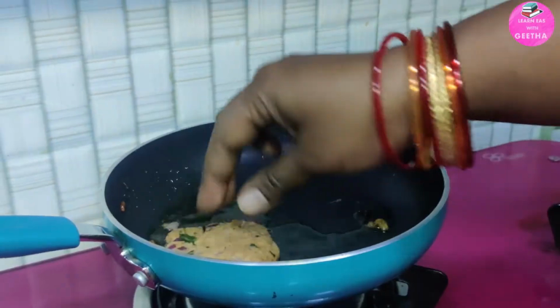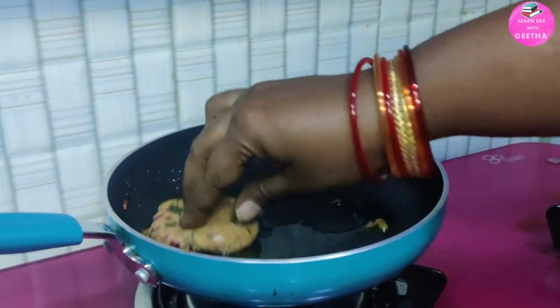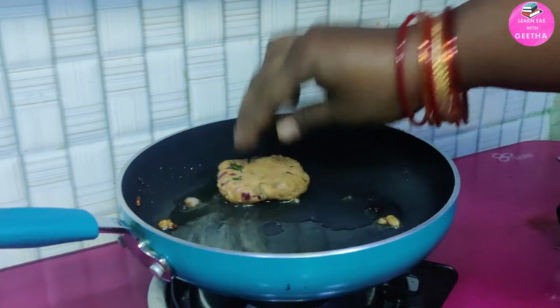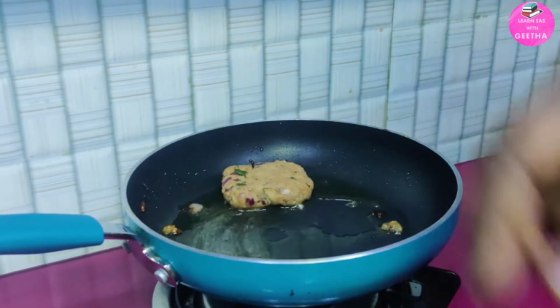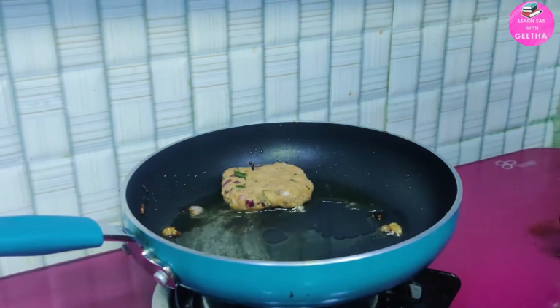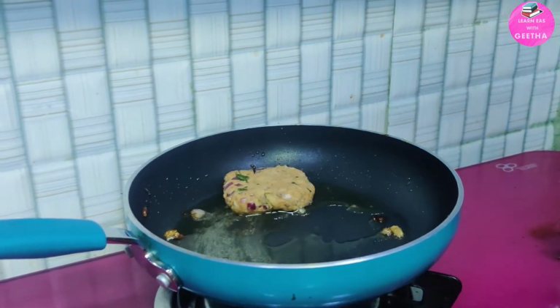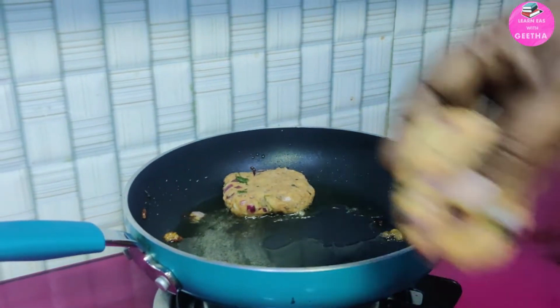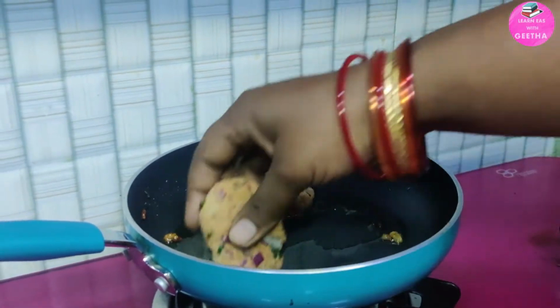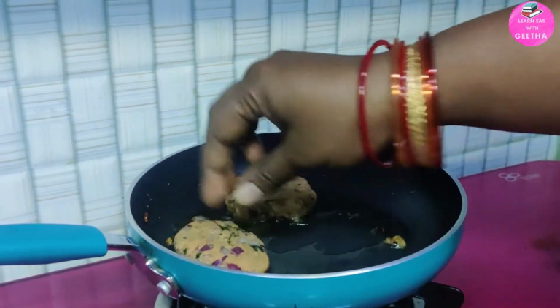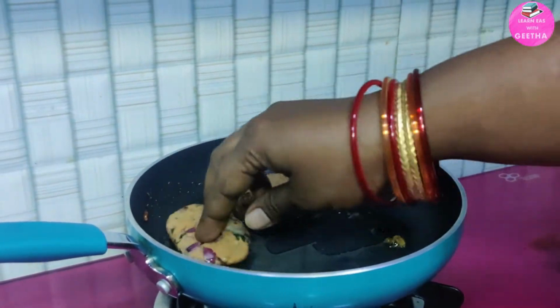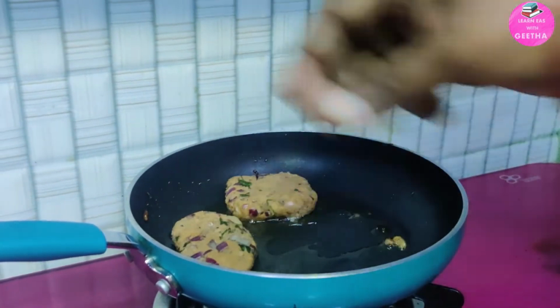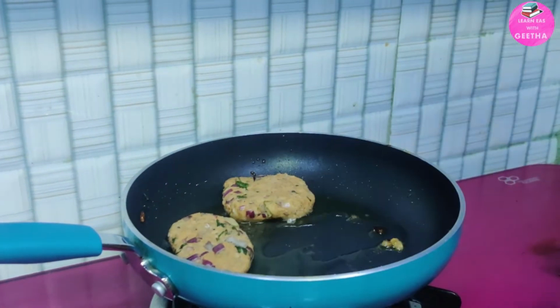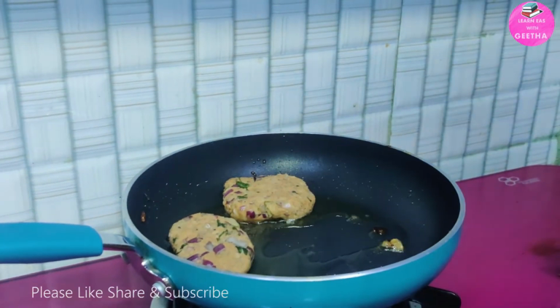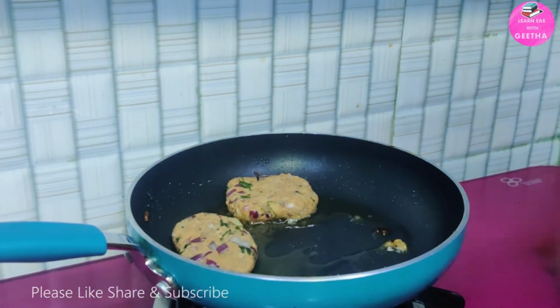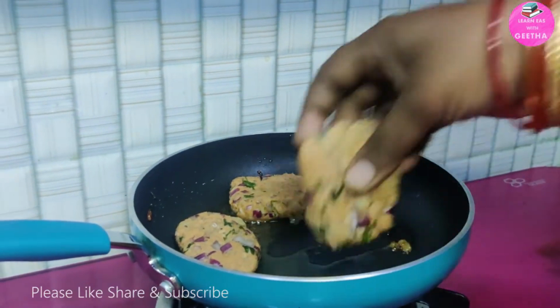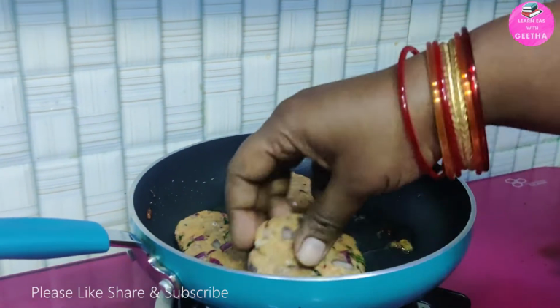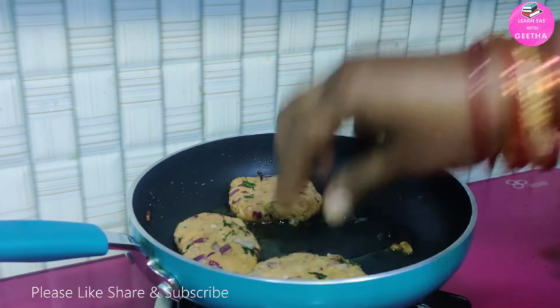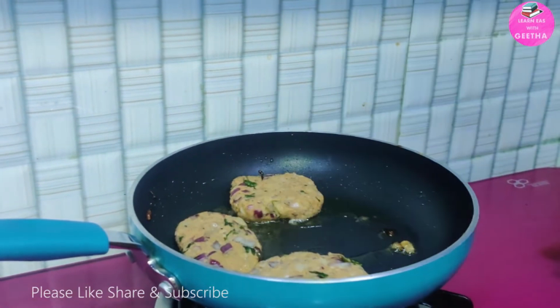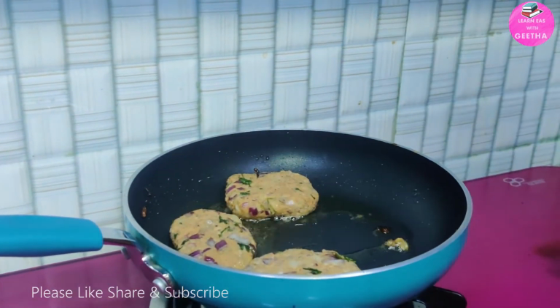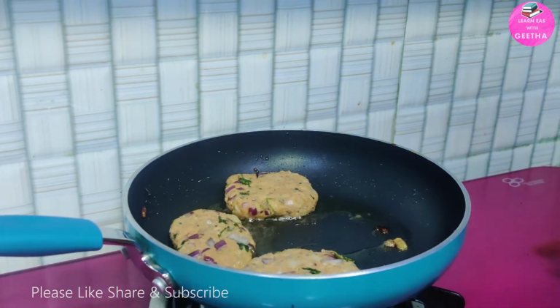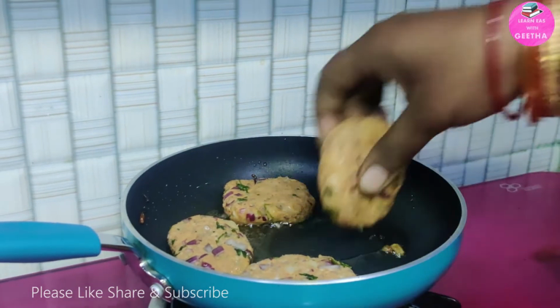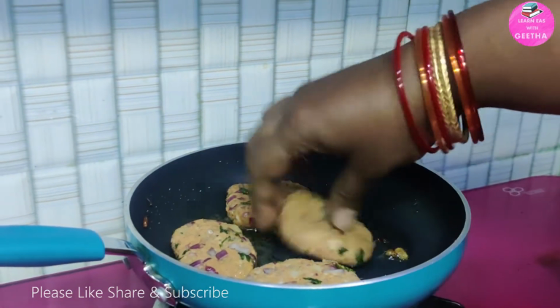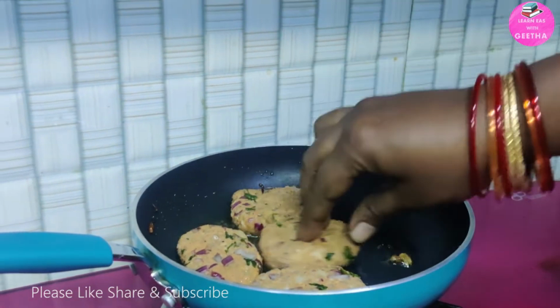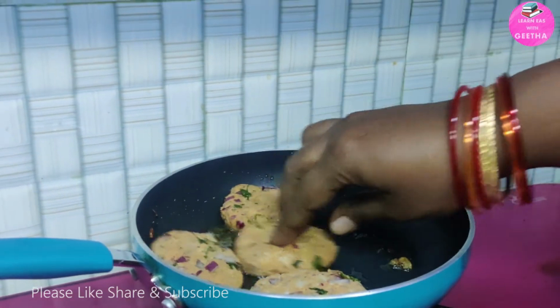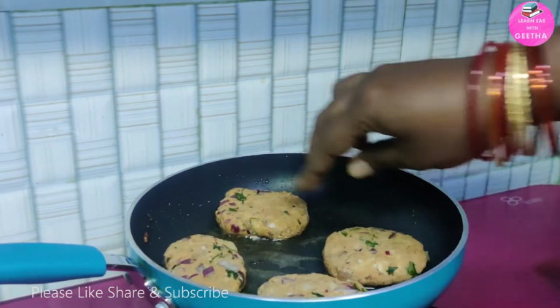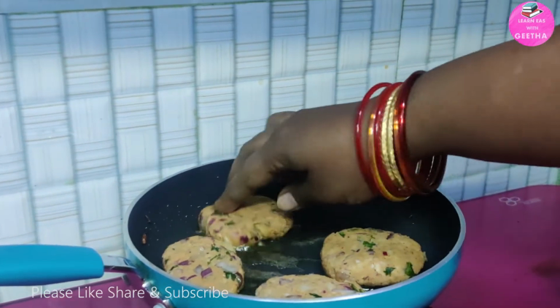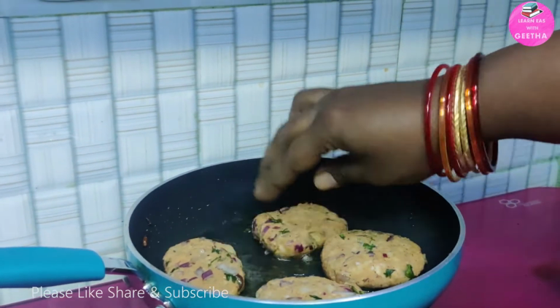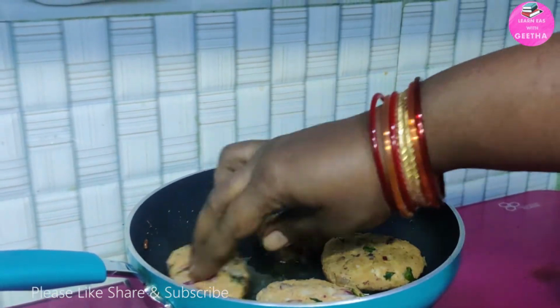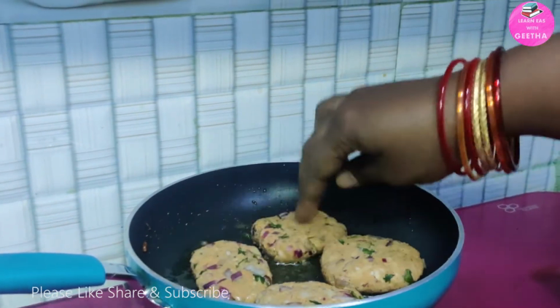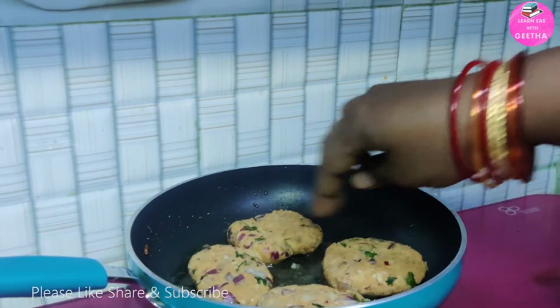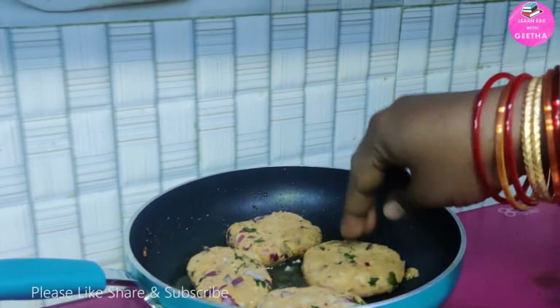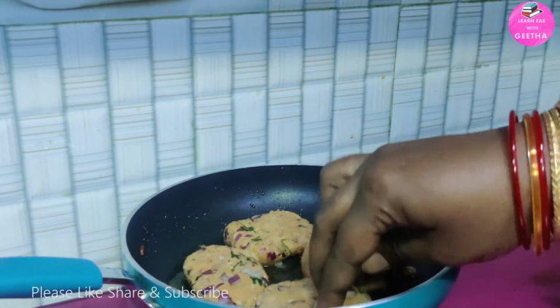Hello friends! This recipe is a fish cutlet. It is very good — only fish flavor. It is very simple.